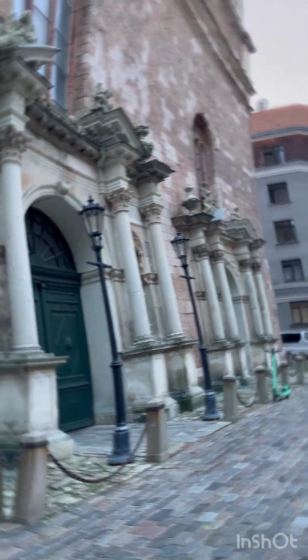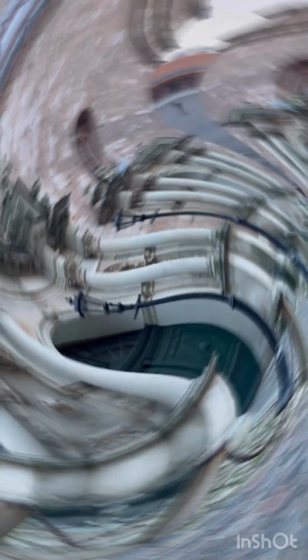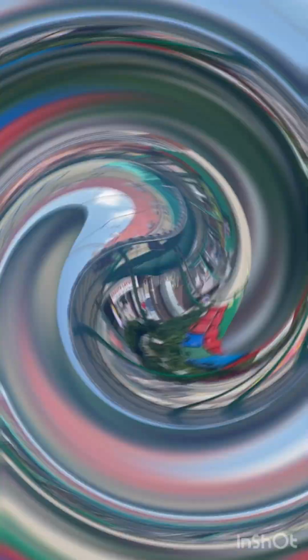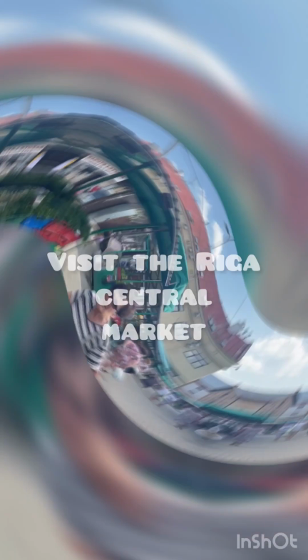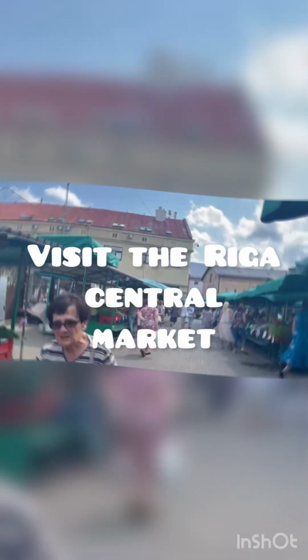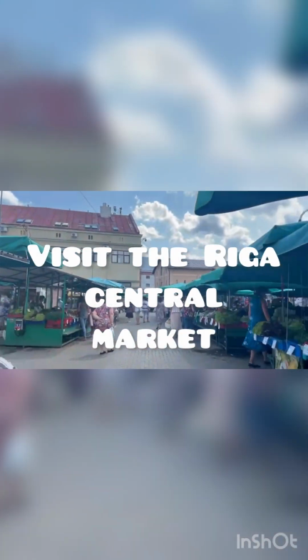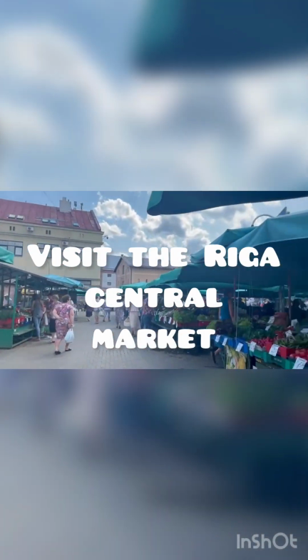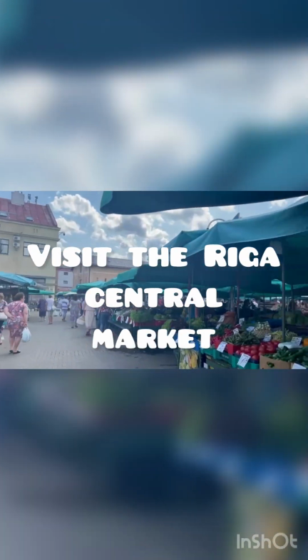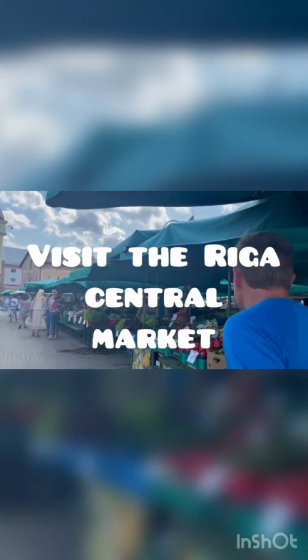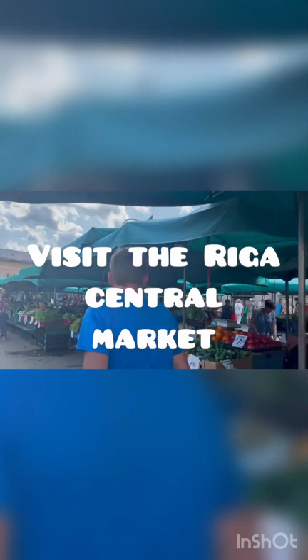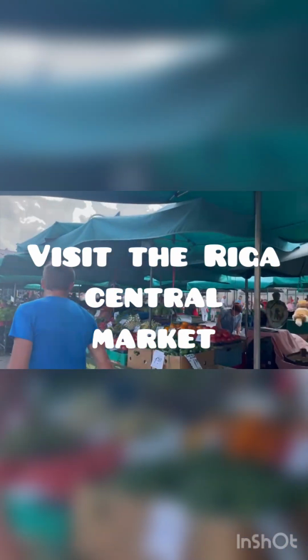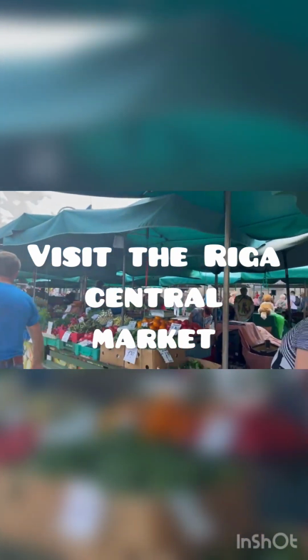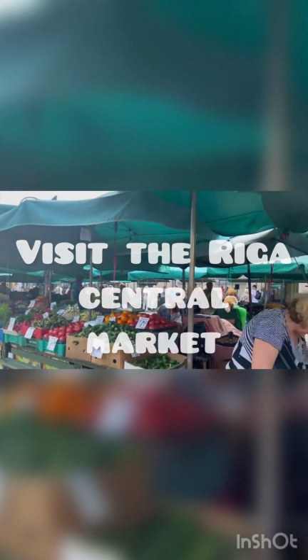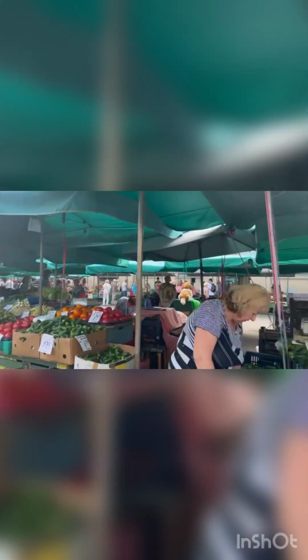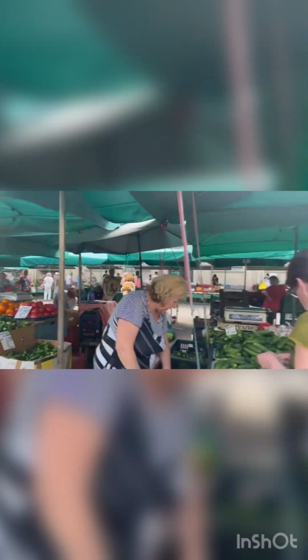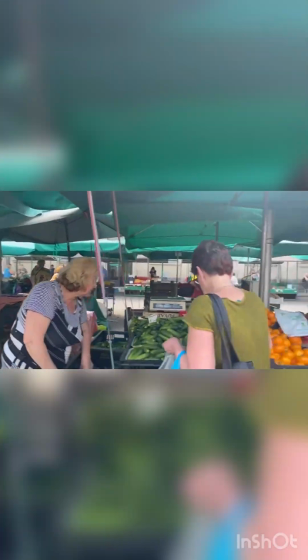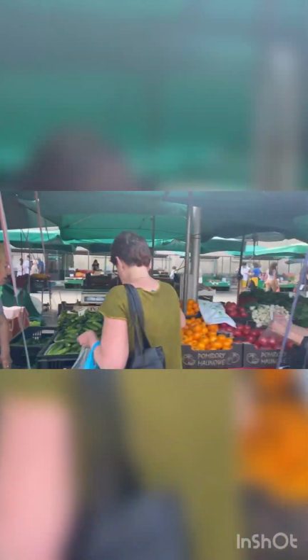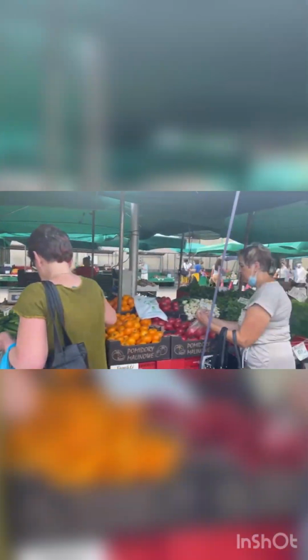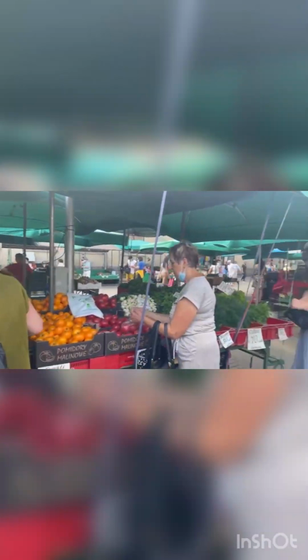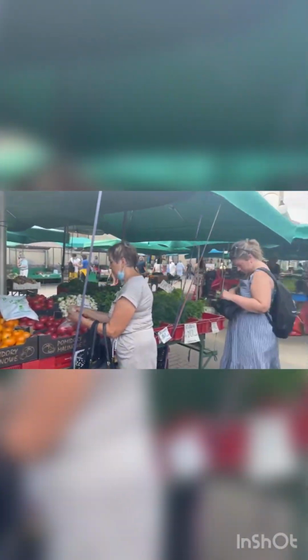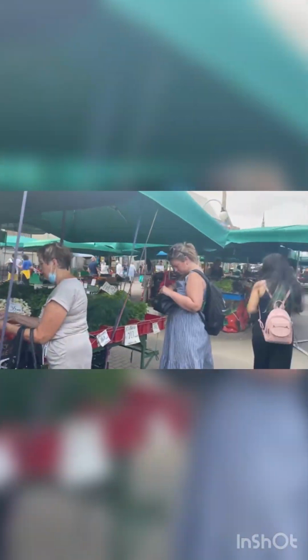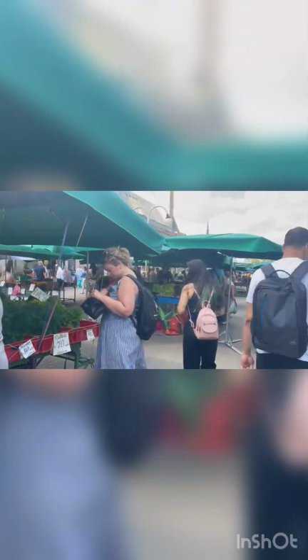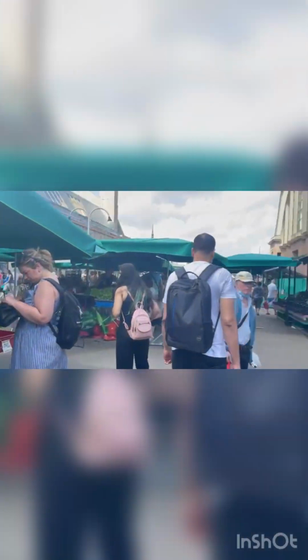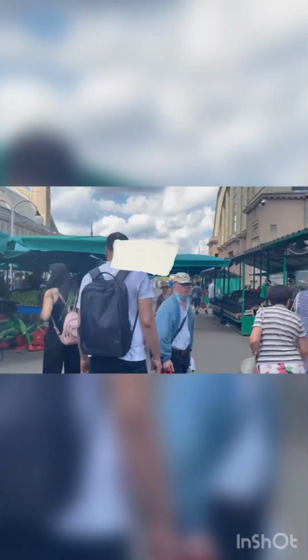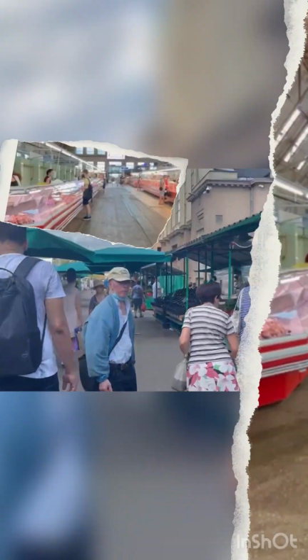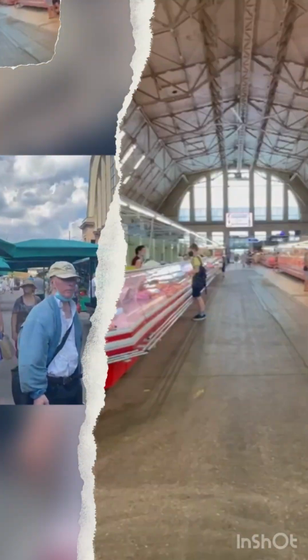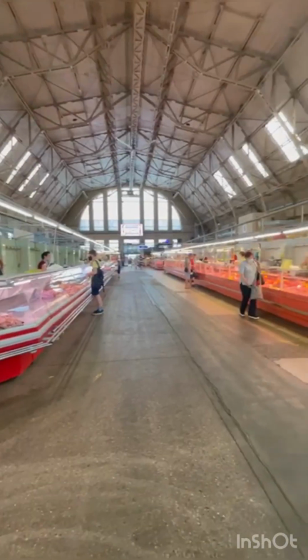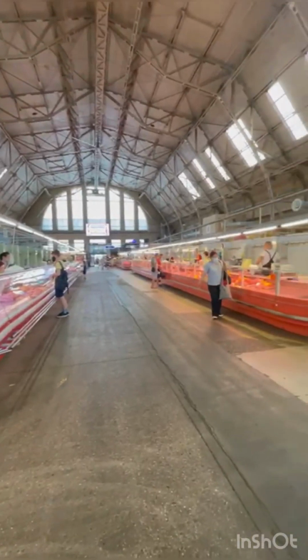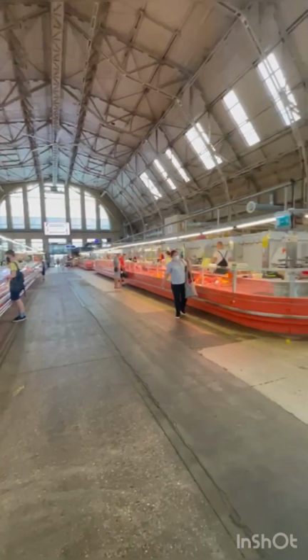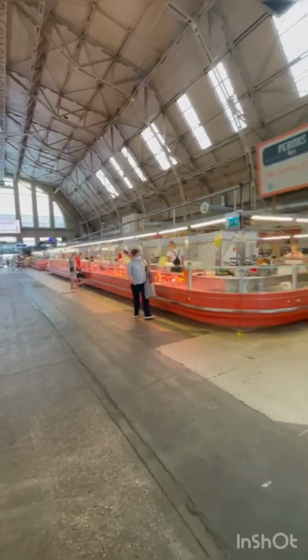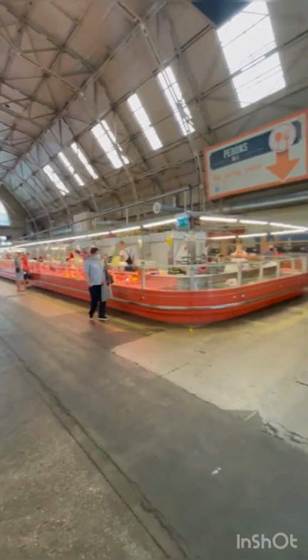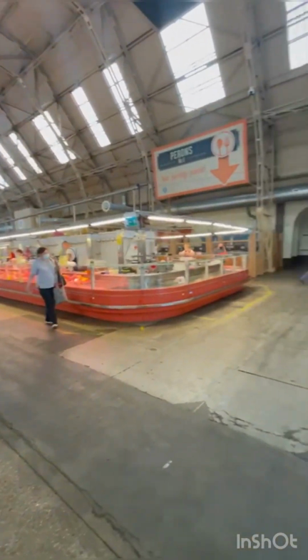Your visit to Riga is not complete without shopping at the Central Market. This vibrant market is one of the largest markets in Europe.